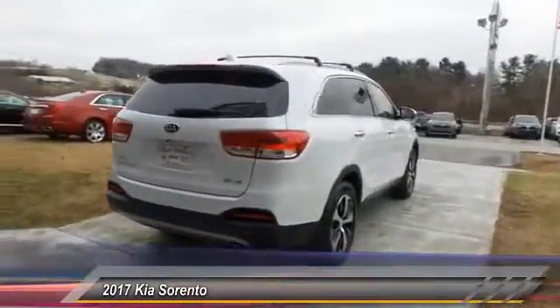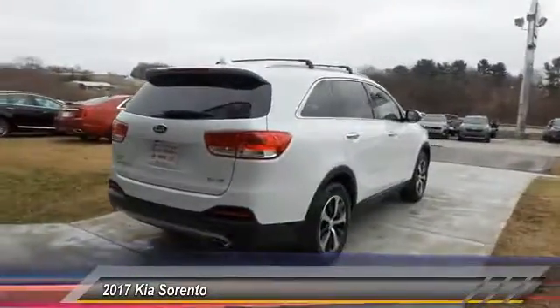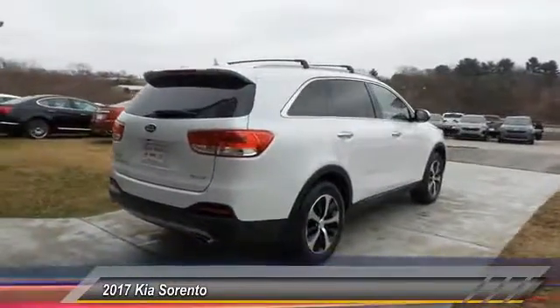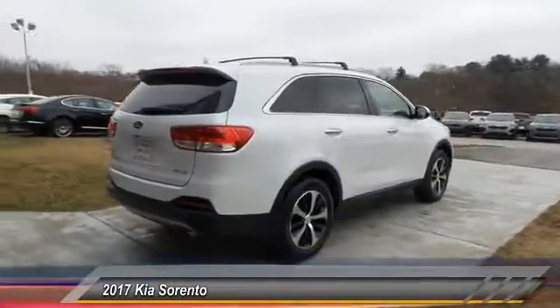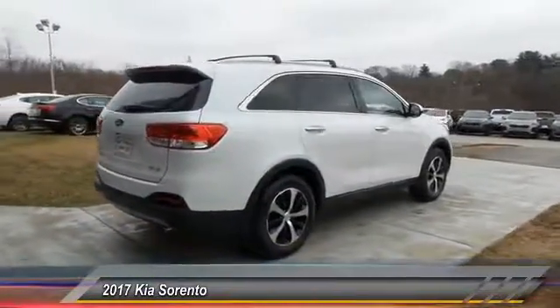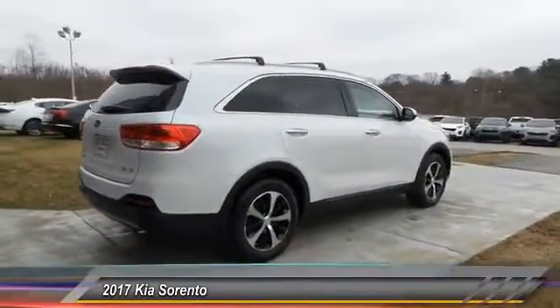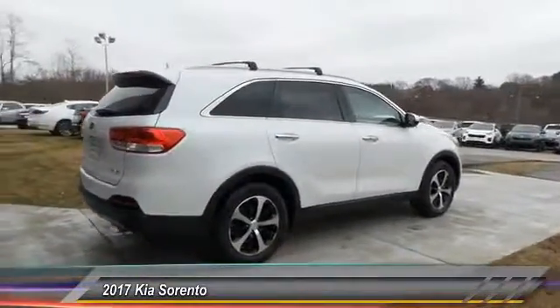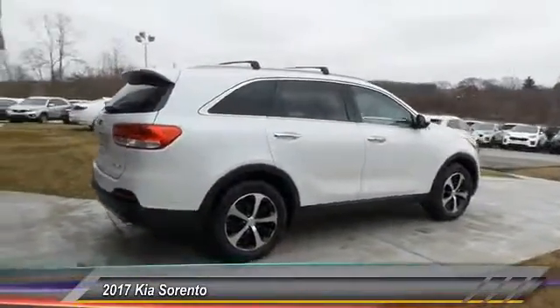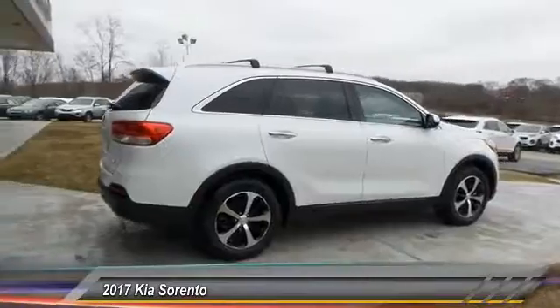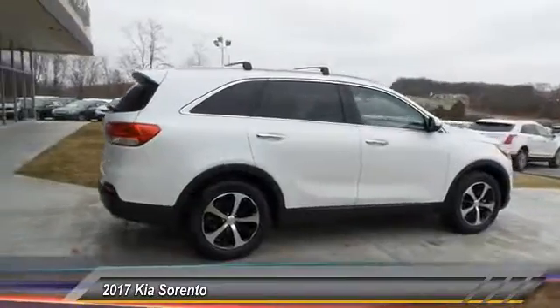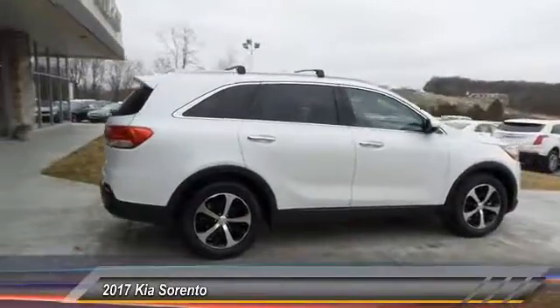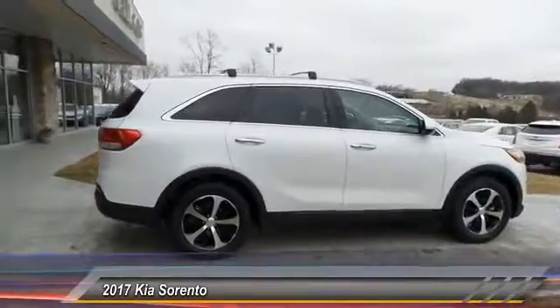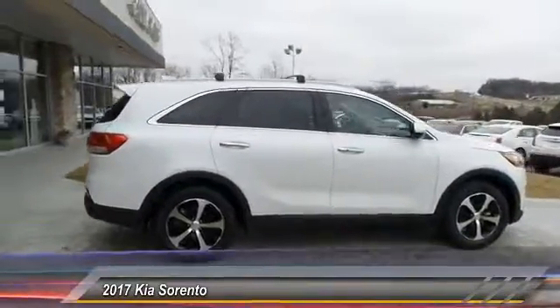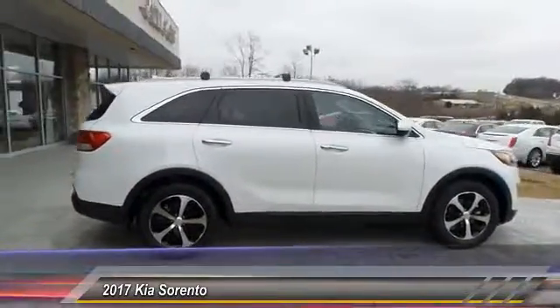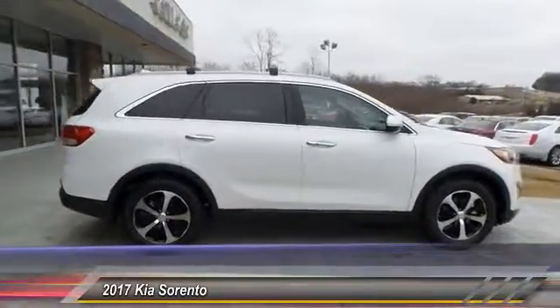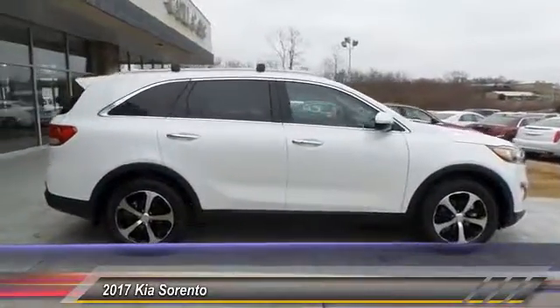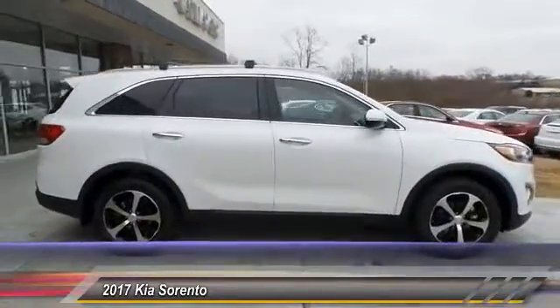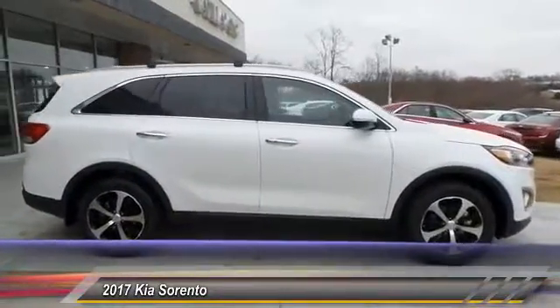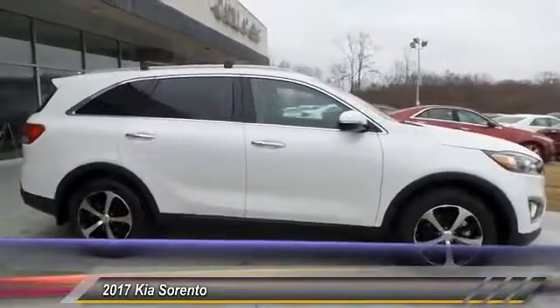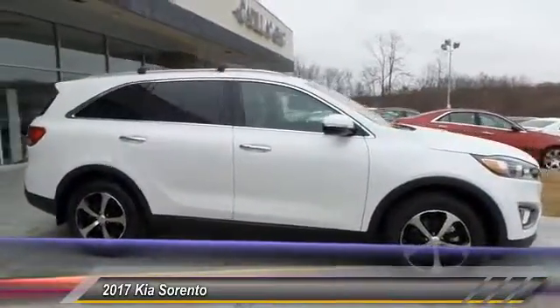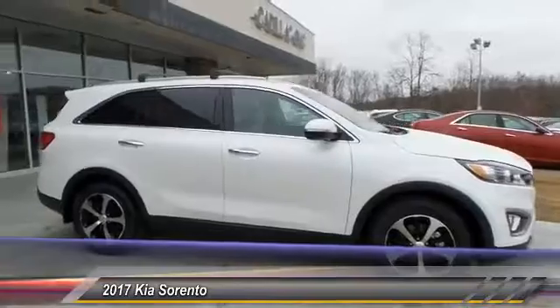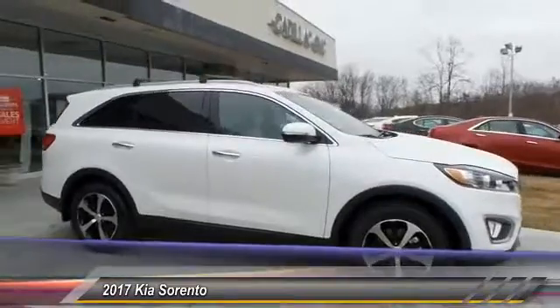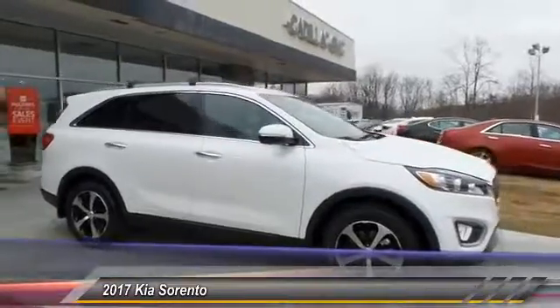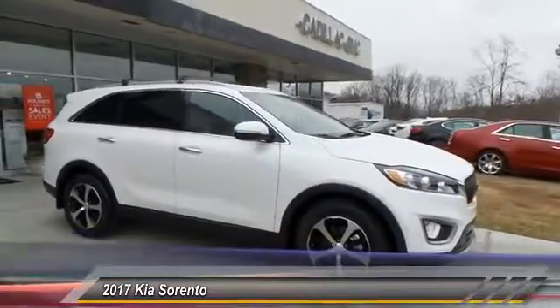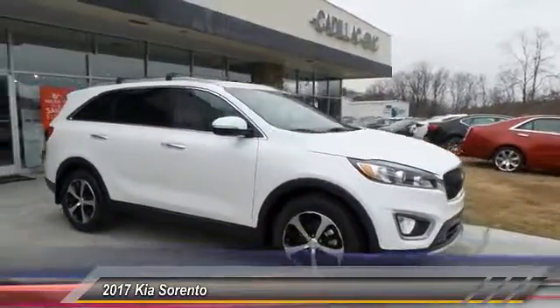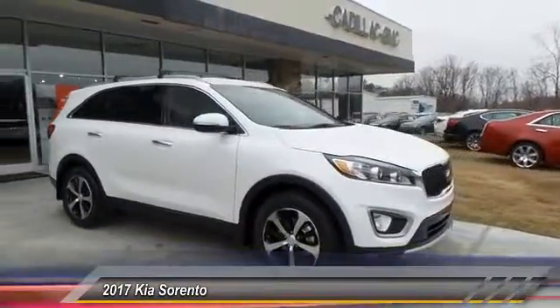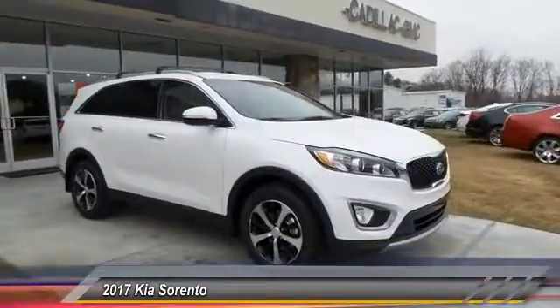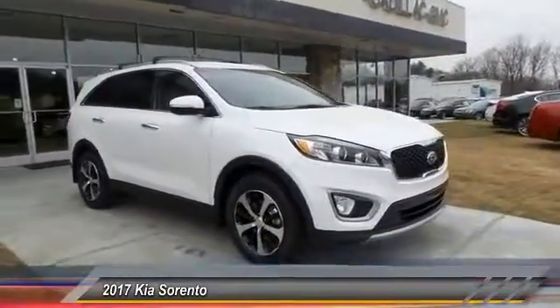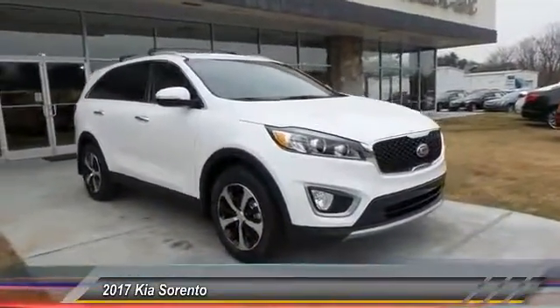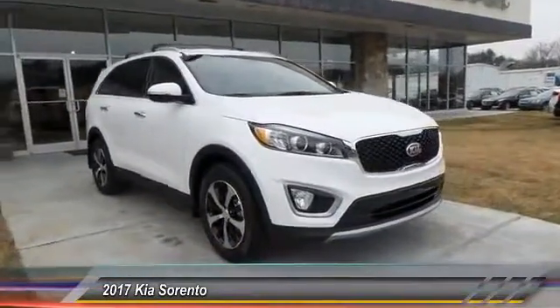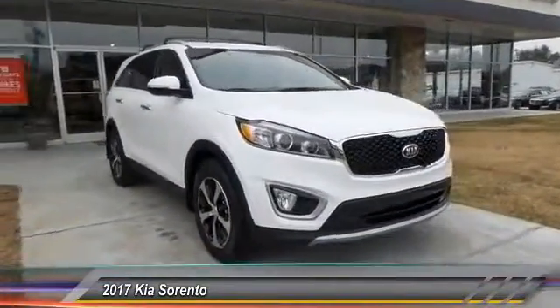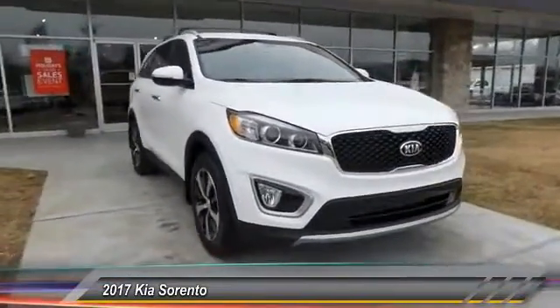Anti-lock braking system, power passenger seat, traction control, Bluetooth wireless data link for hands-free phone, air conditioning, power steering, aluminum wheels, floor mat, cruise control, rear defrost.